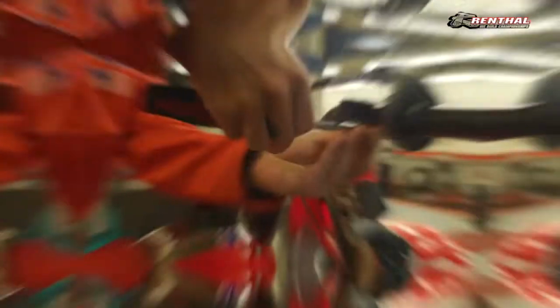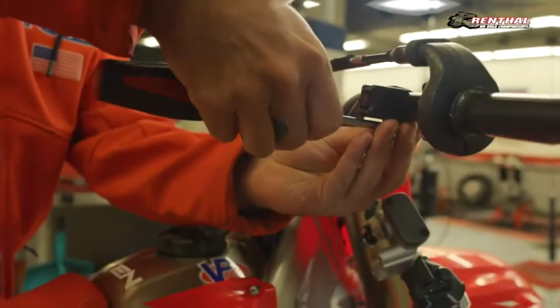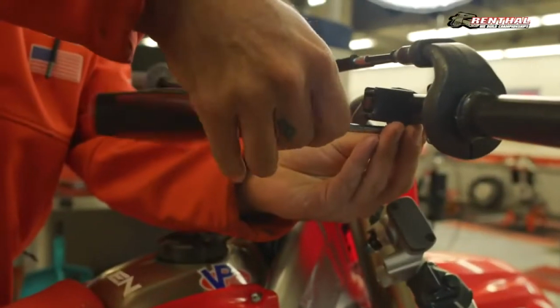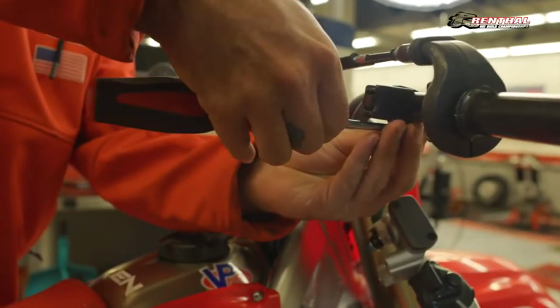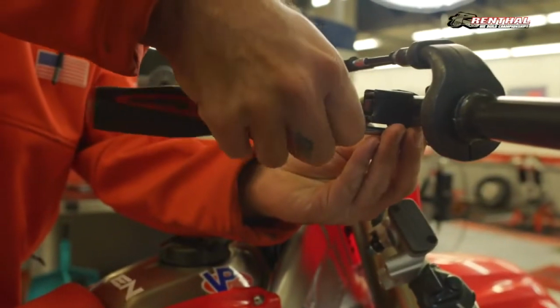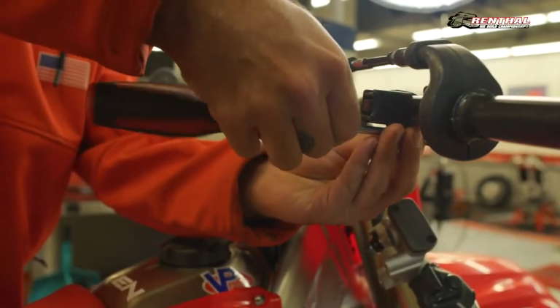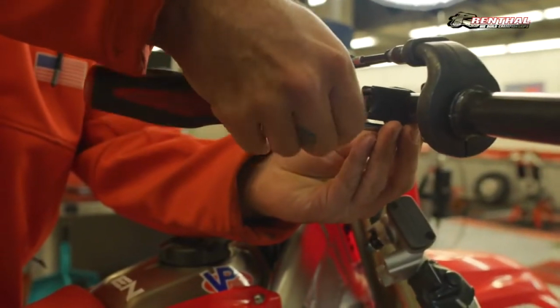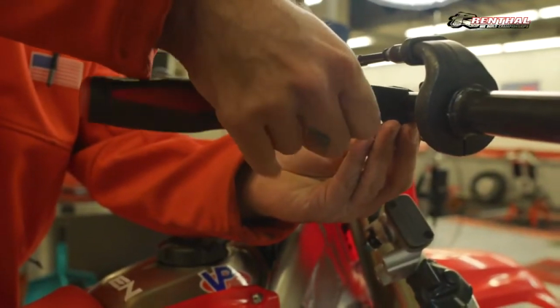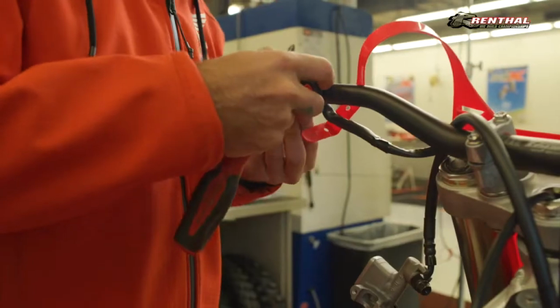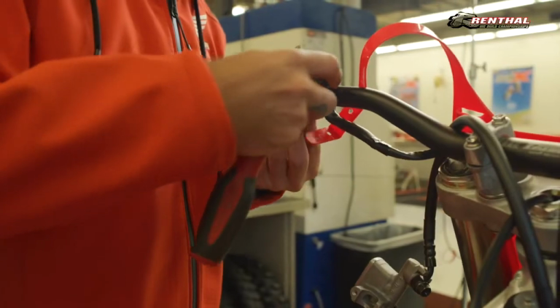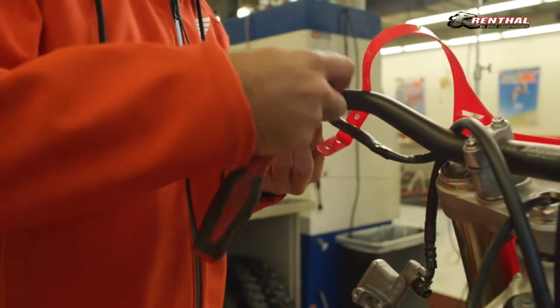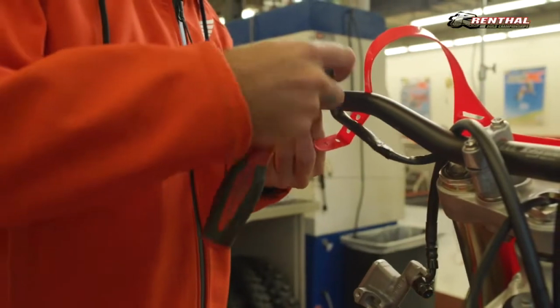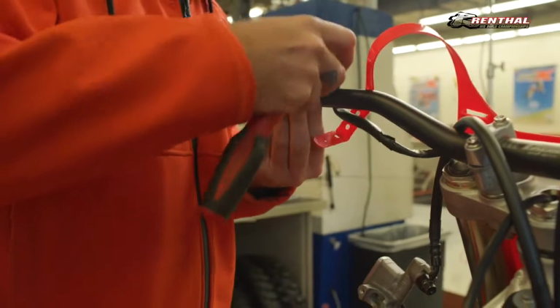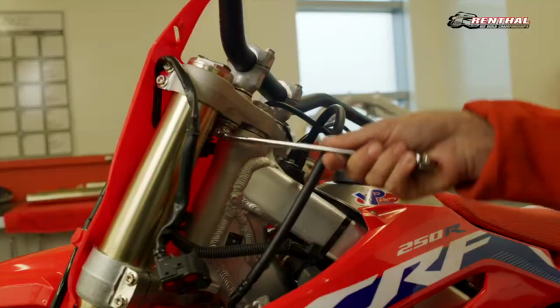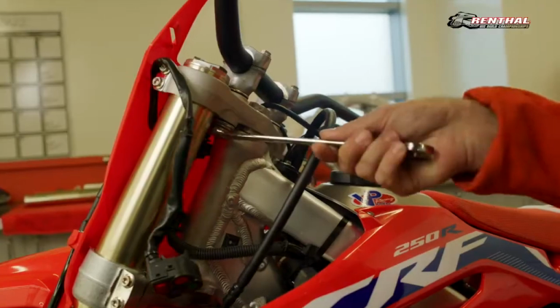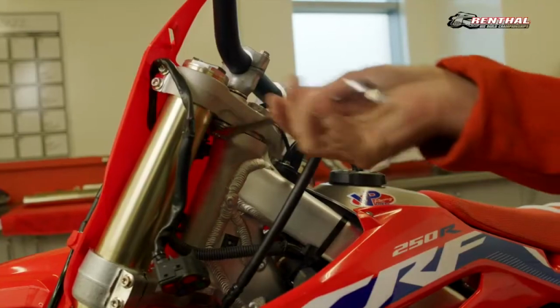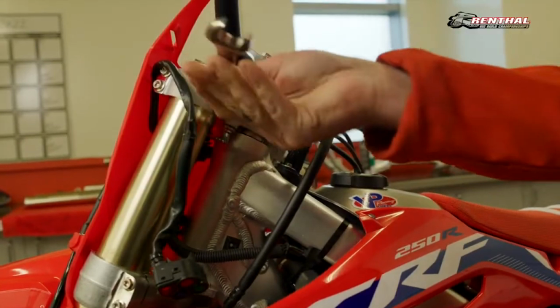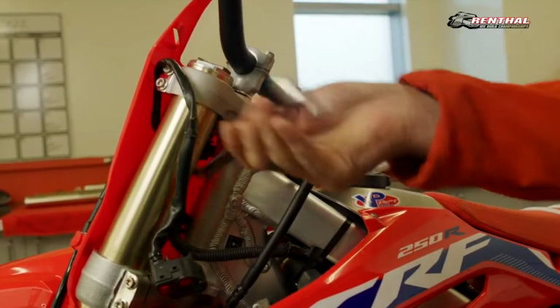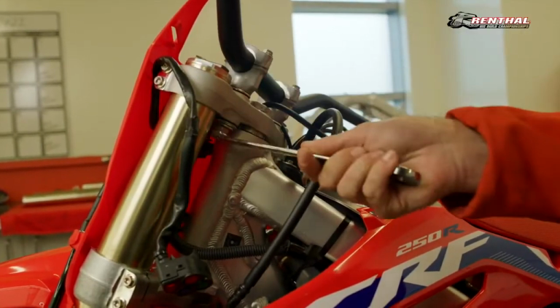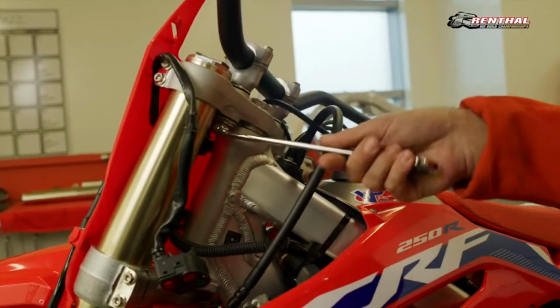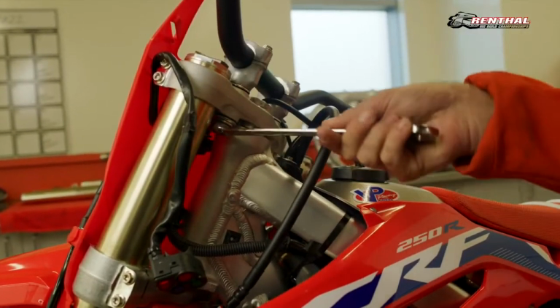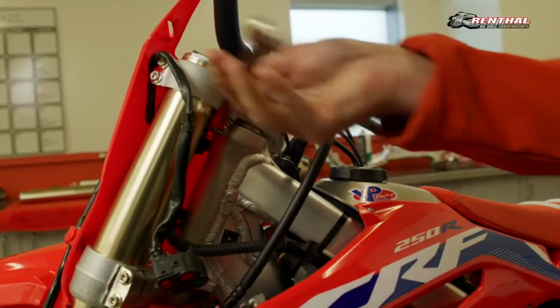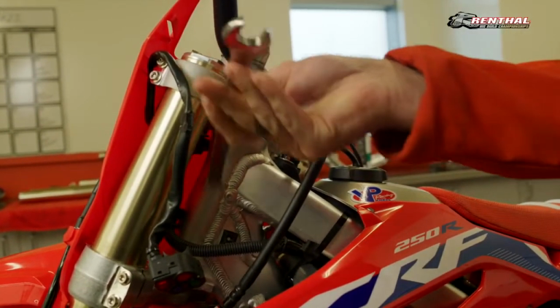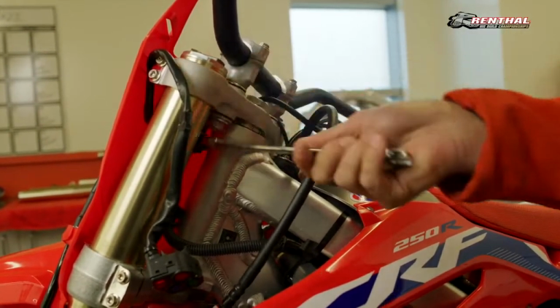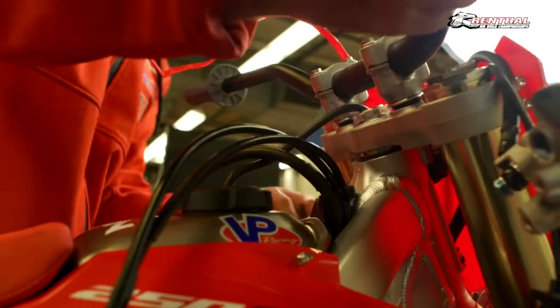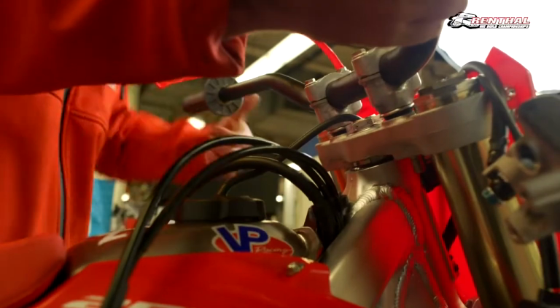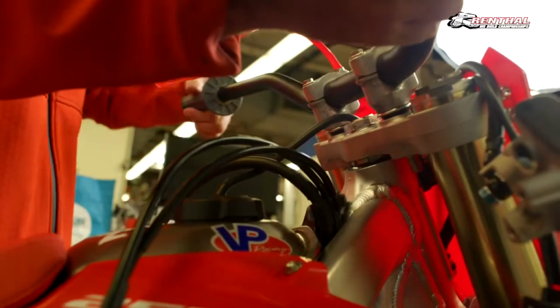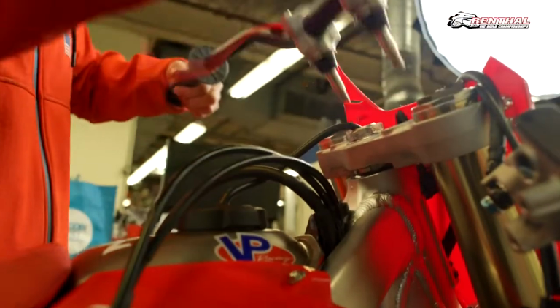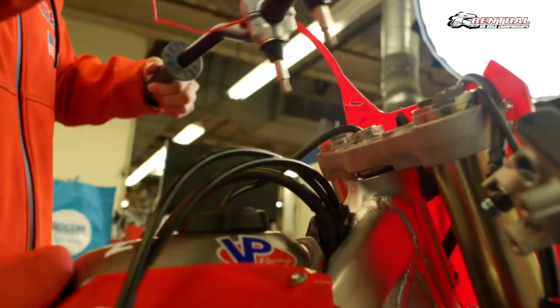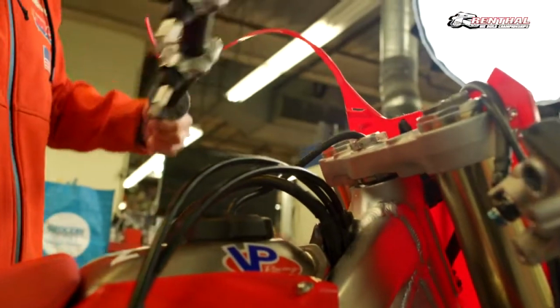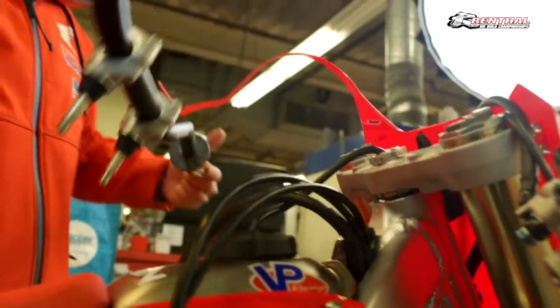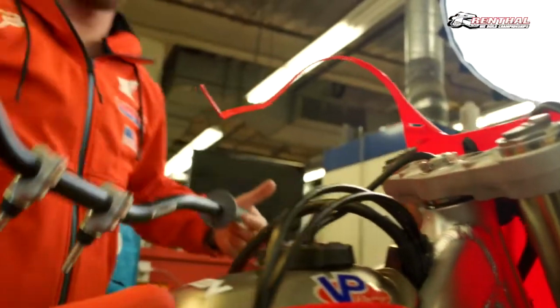To get started, you'll begin by removing your controls from your existing handlebar and loosening your existing handlebar bar mounts. Then remove your handlebar and remove your bar mounts.